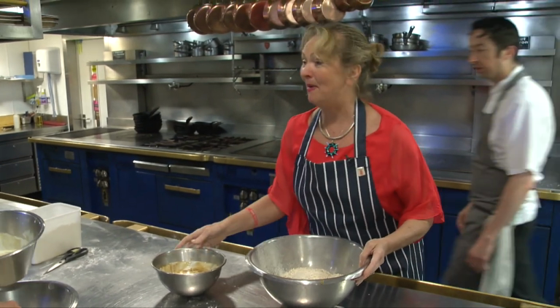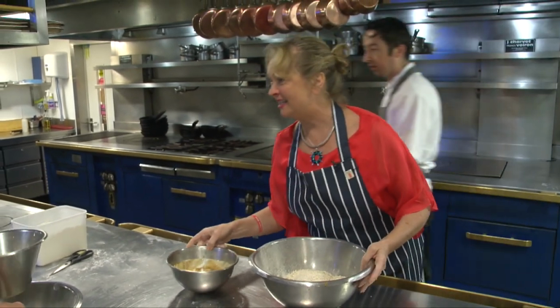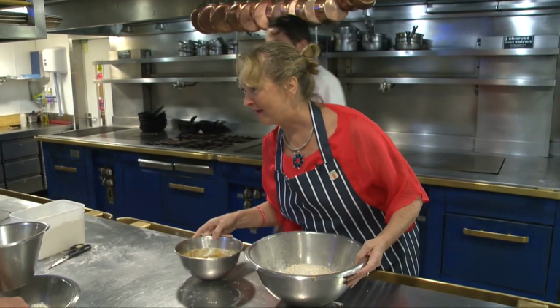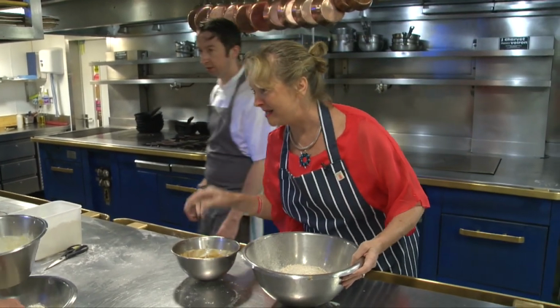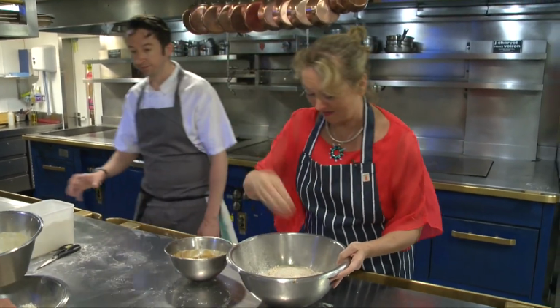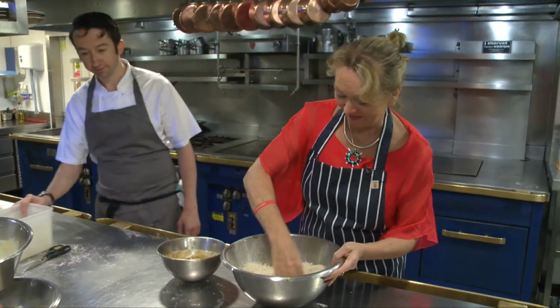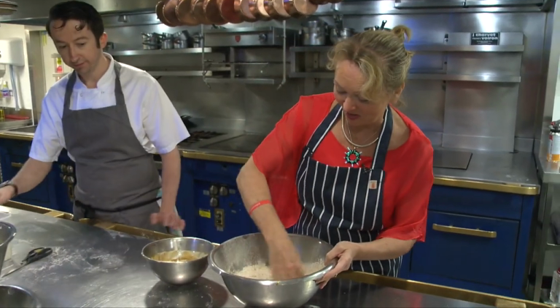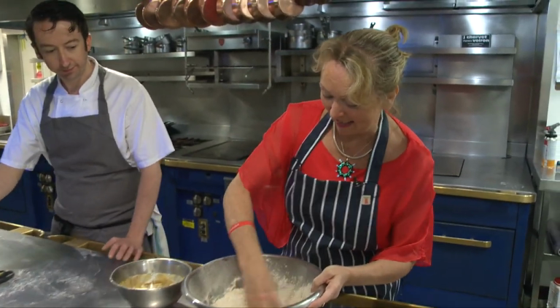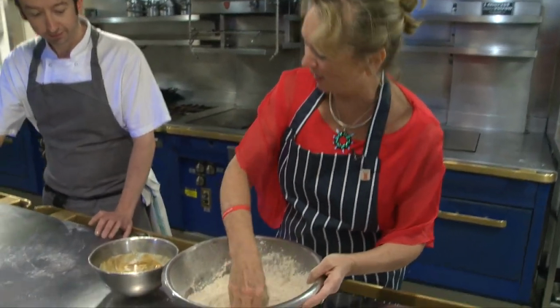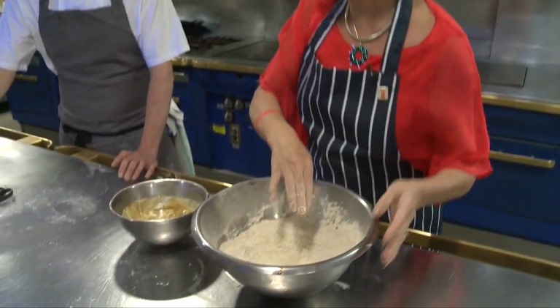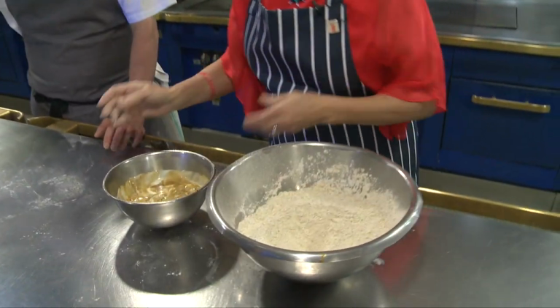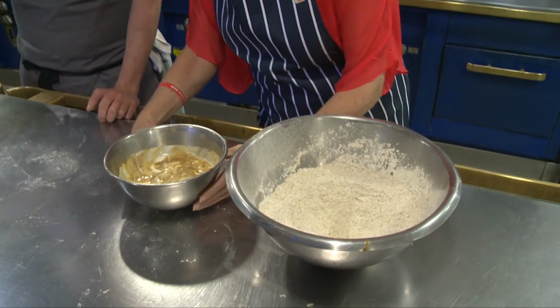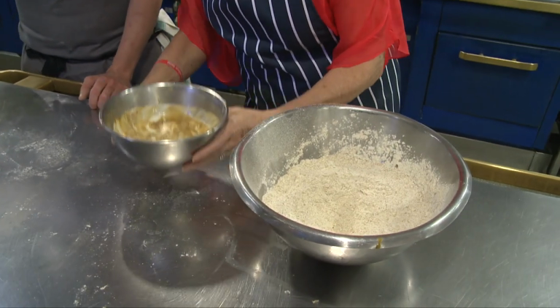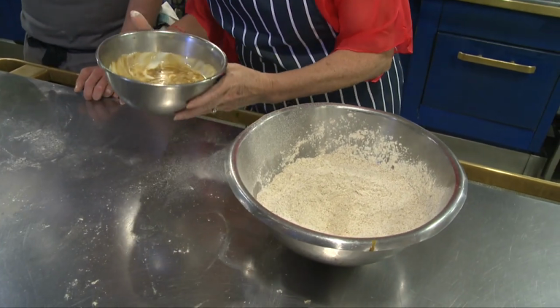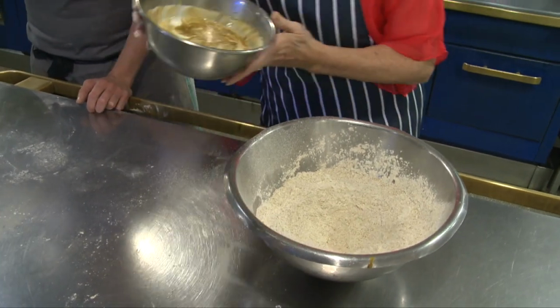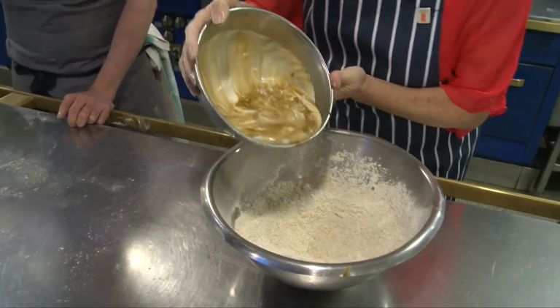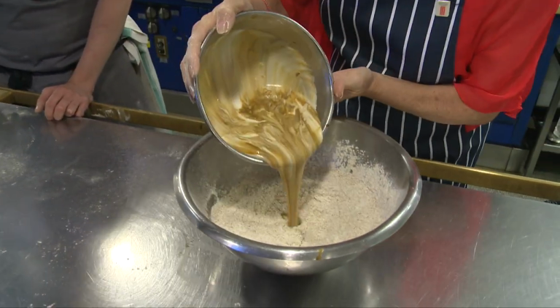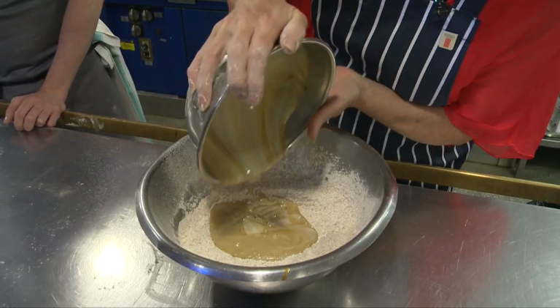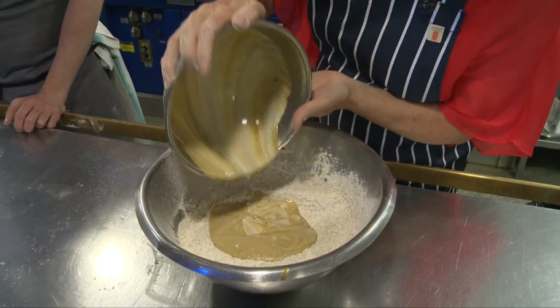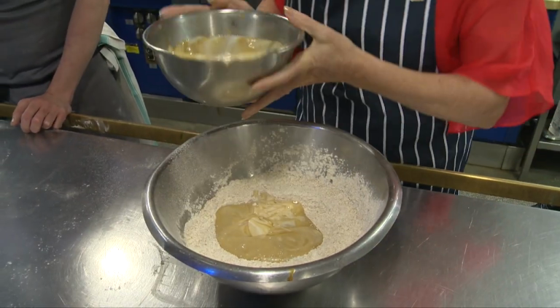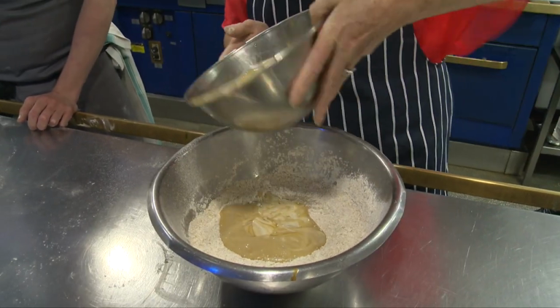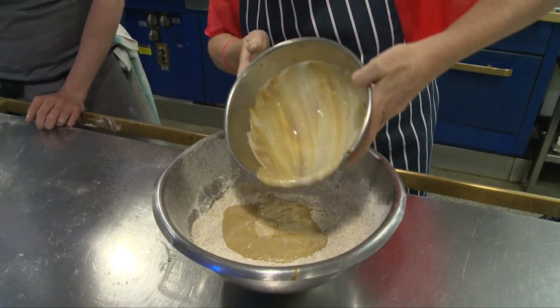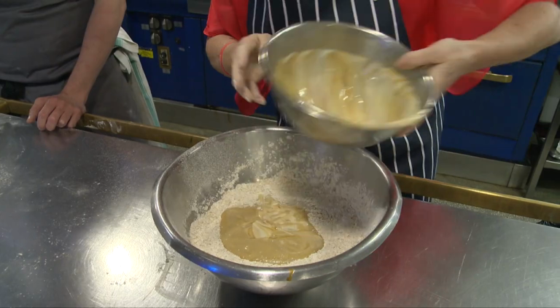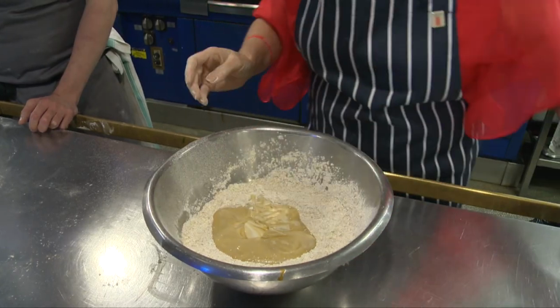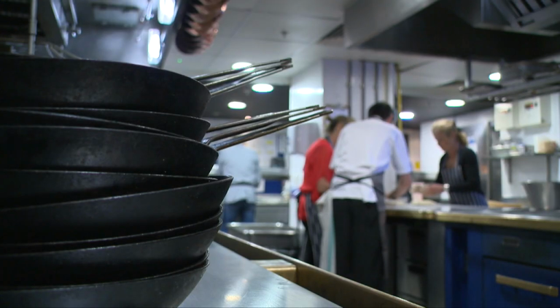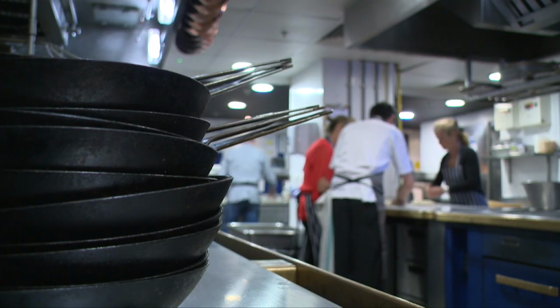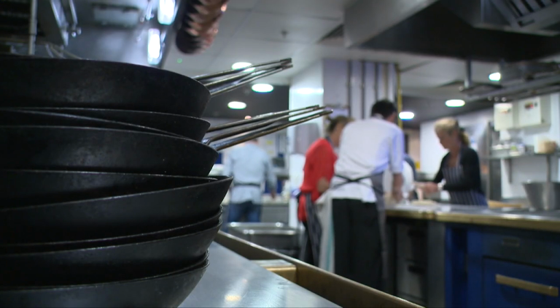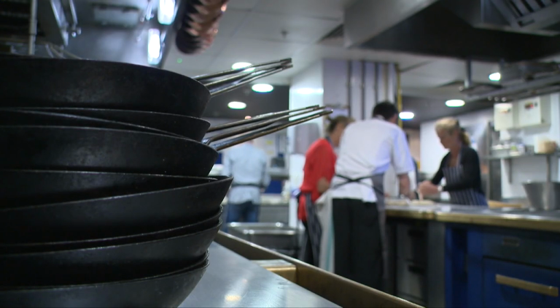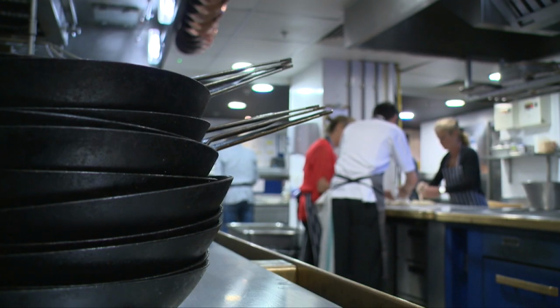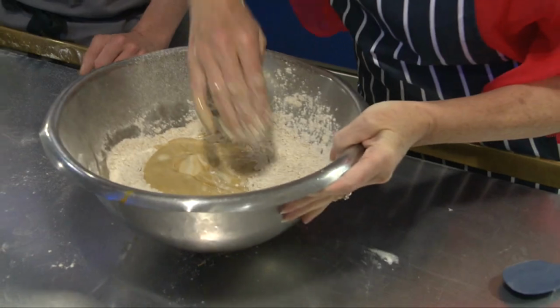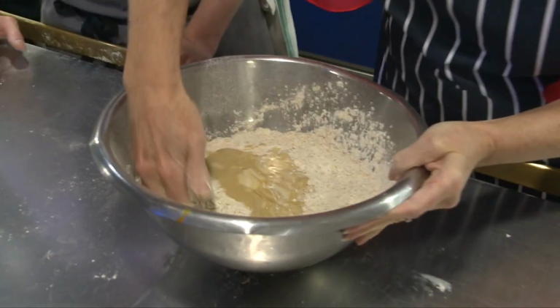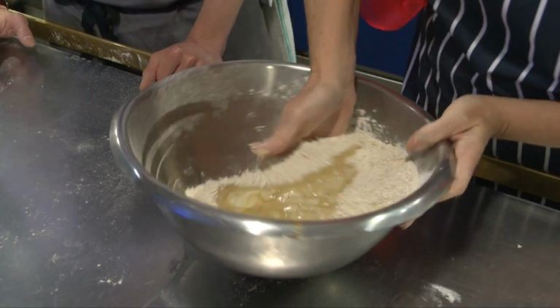Apparently this takes about five minutes to do. So we're going to make a little hole in the middle, pour this in — all of it — and it looks like delicious creamy toffee, and then we just start turning it around, mixing it up.